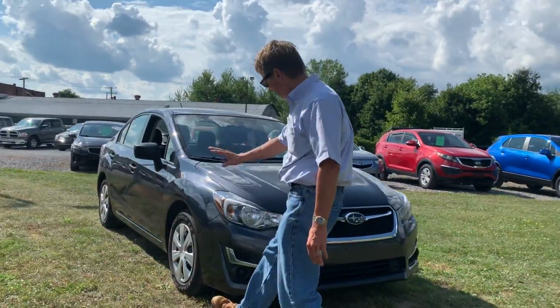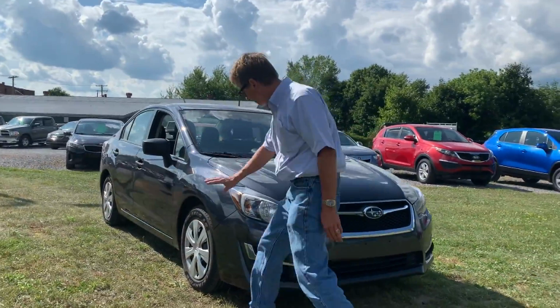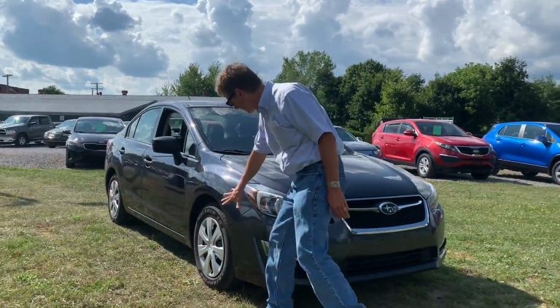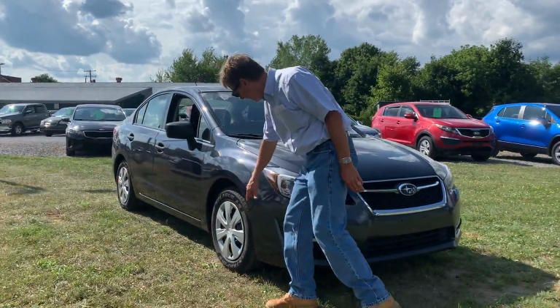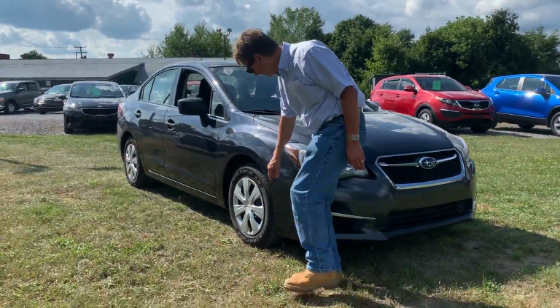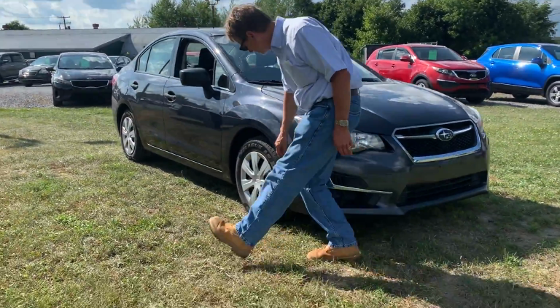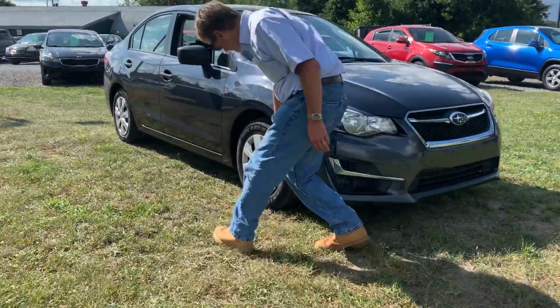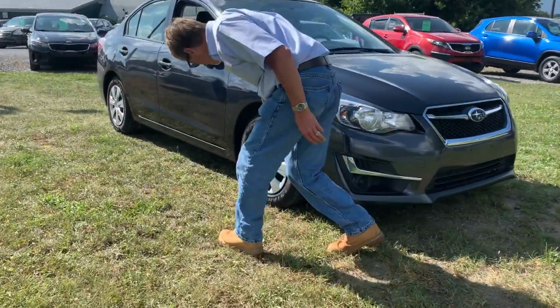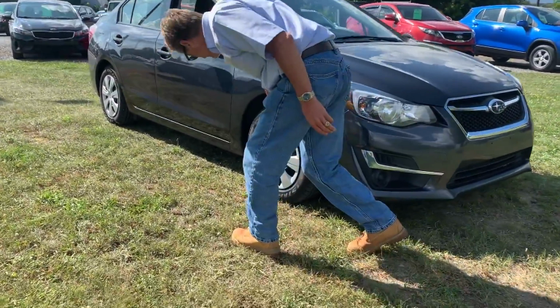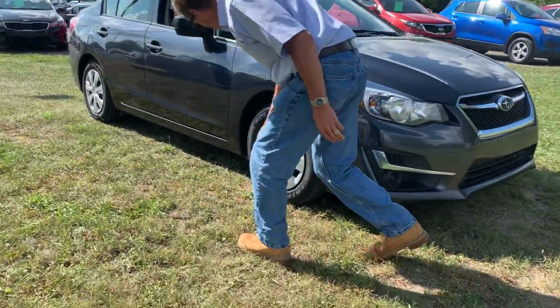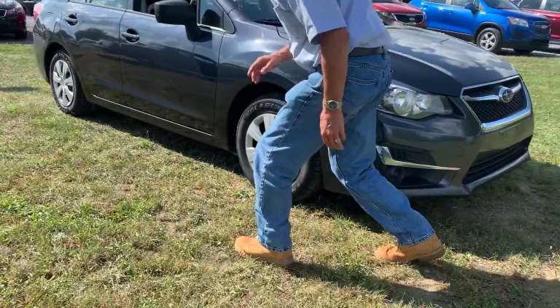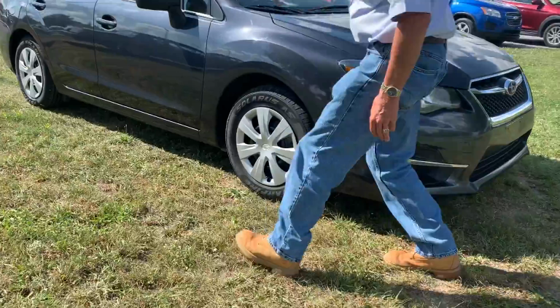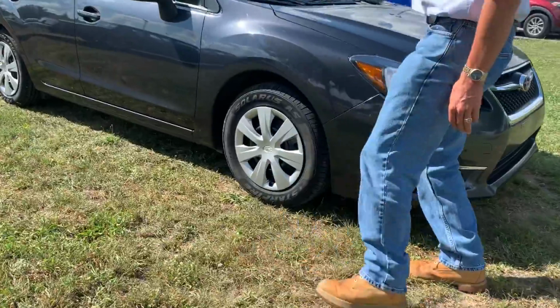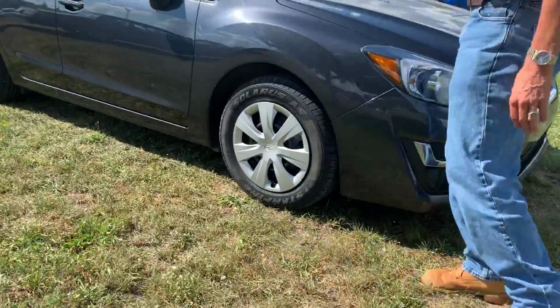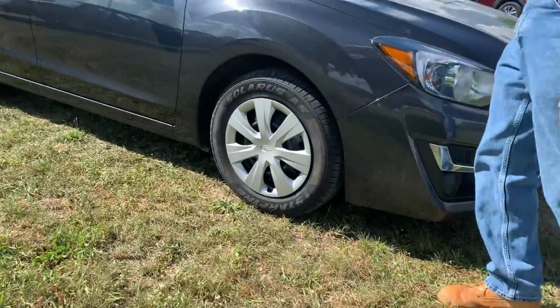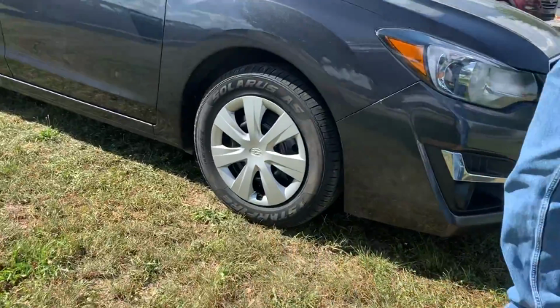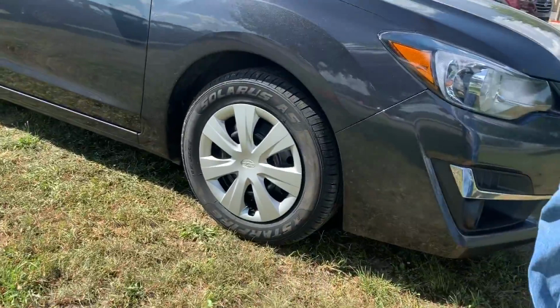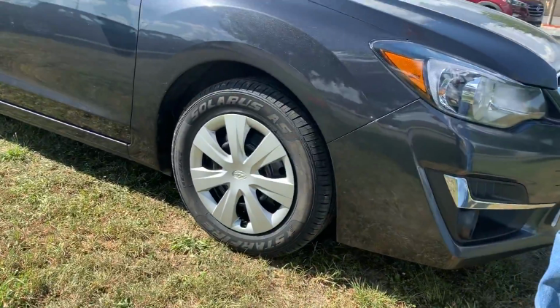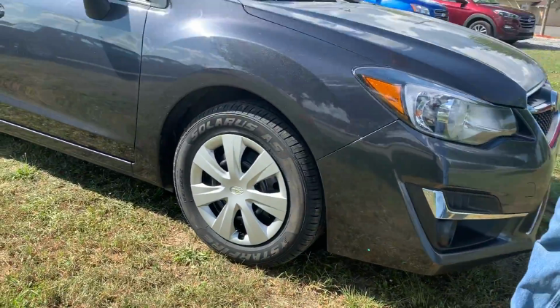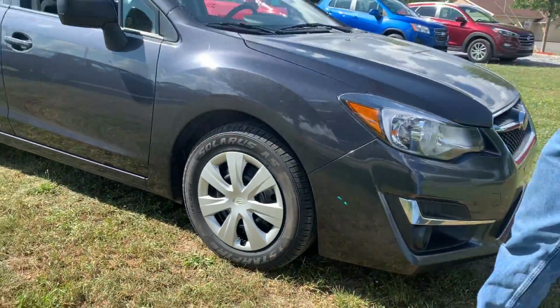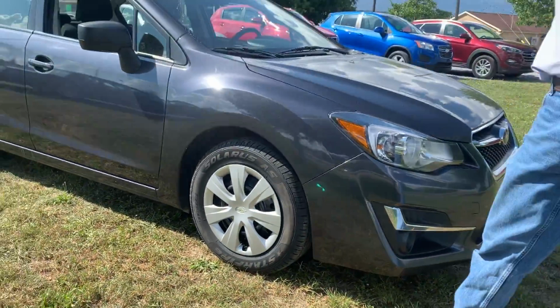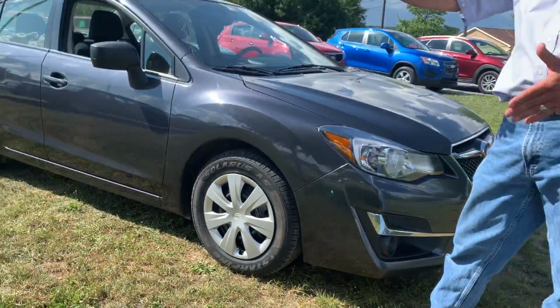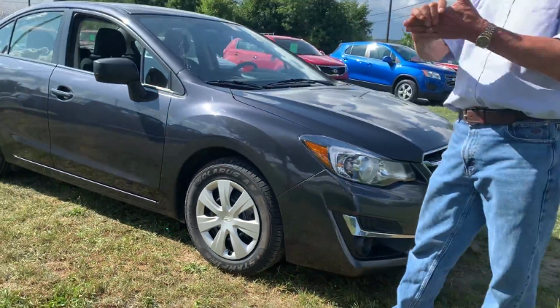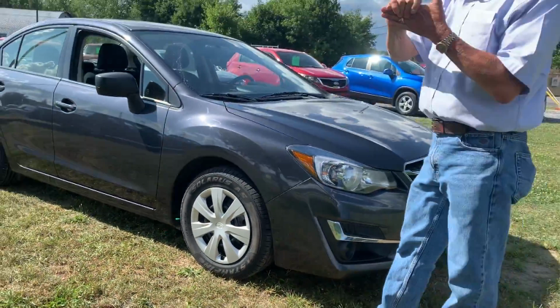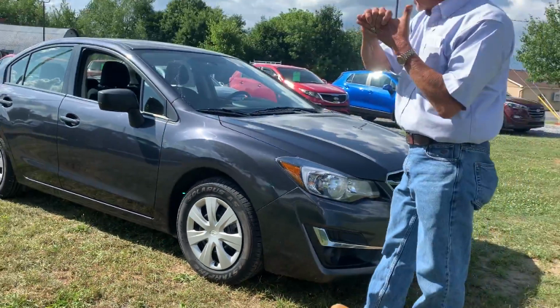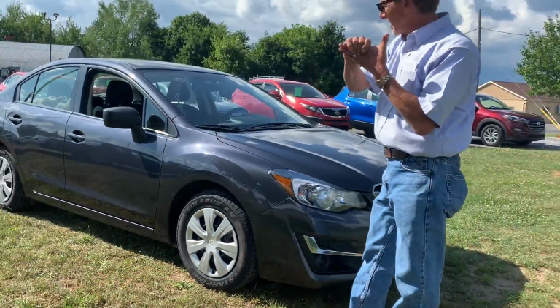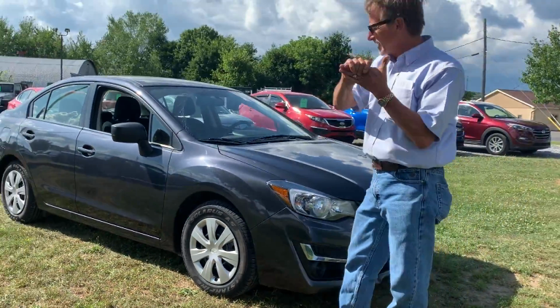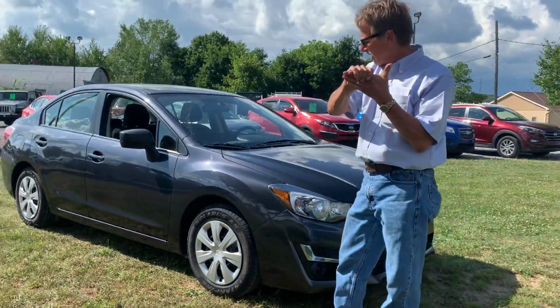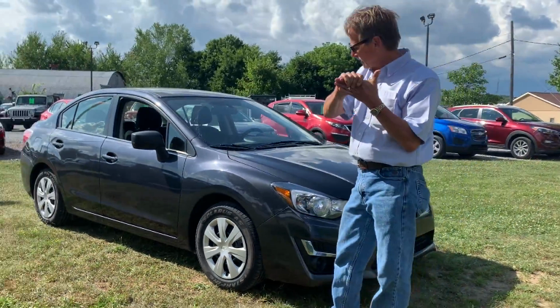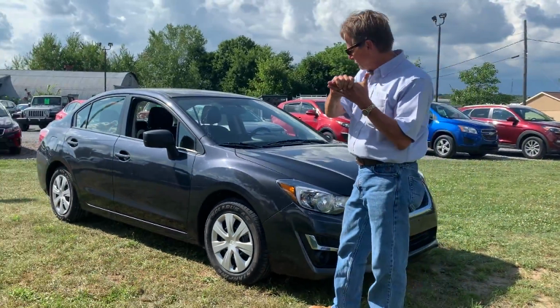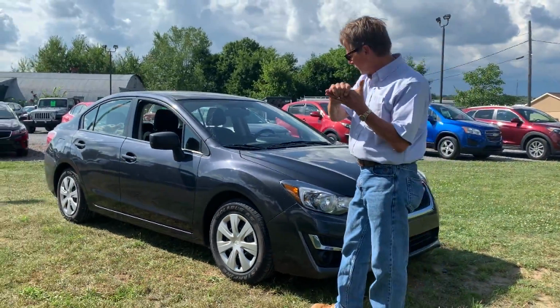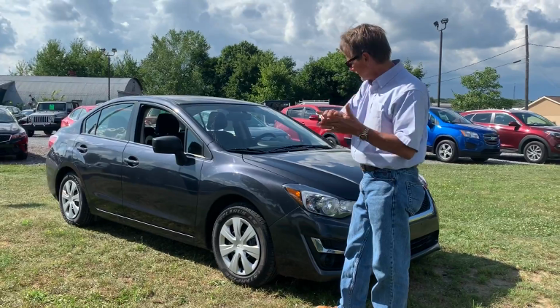It has new tires, new brakes and rotors, new oil and filter, and like I said, lots of warranty.